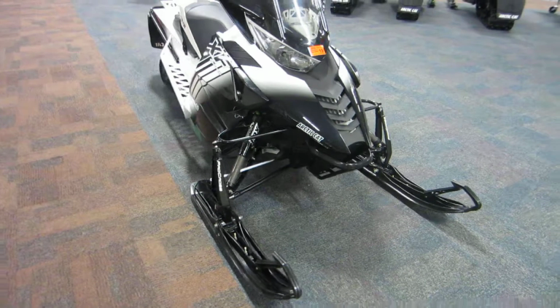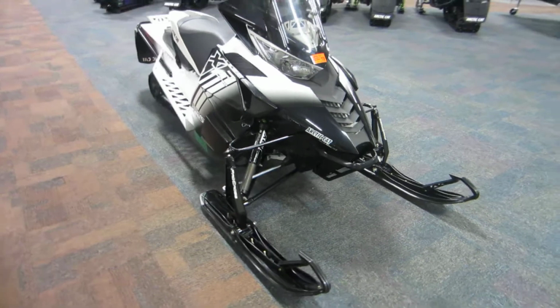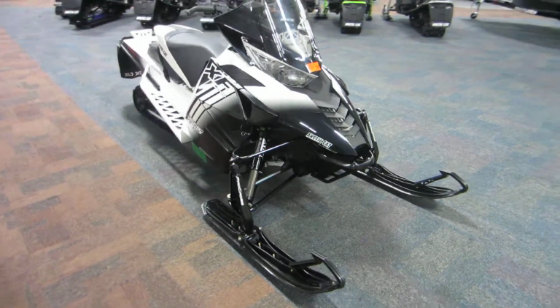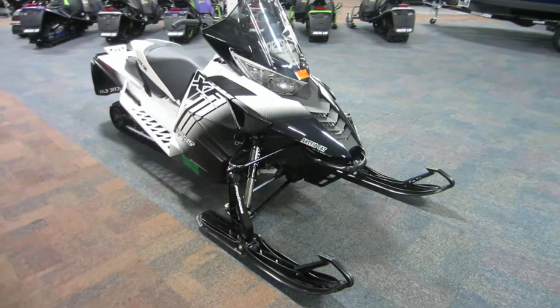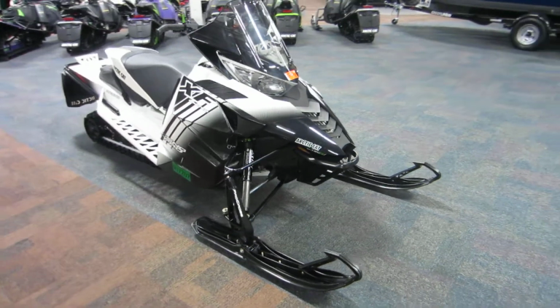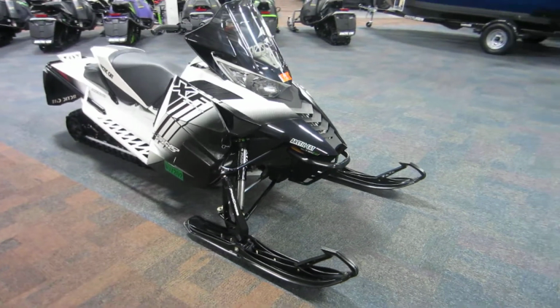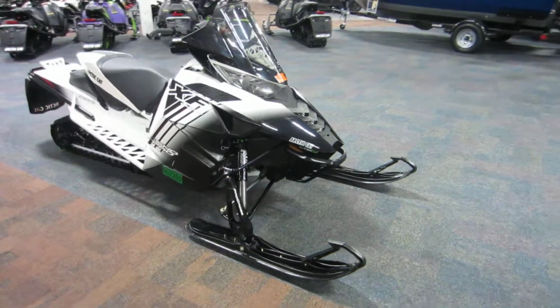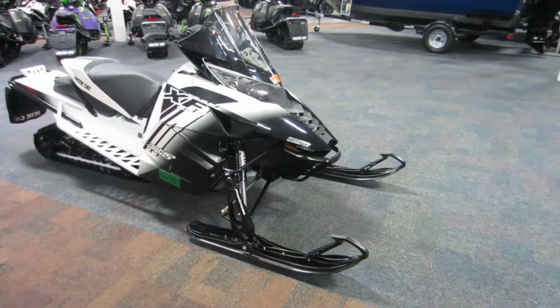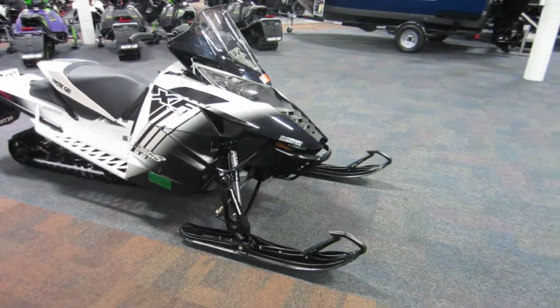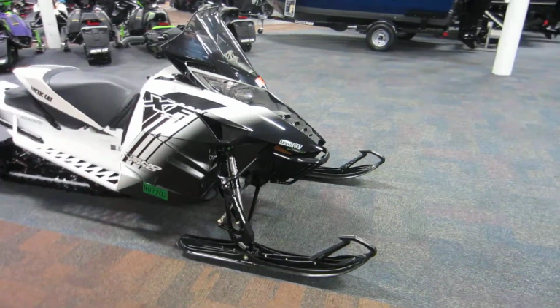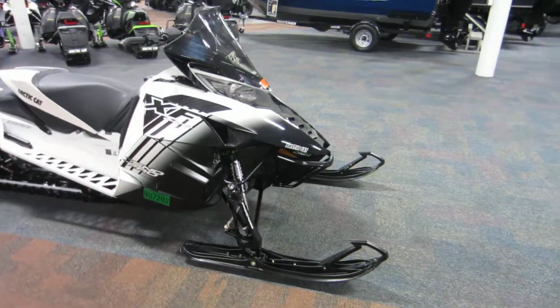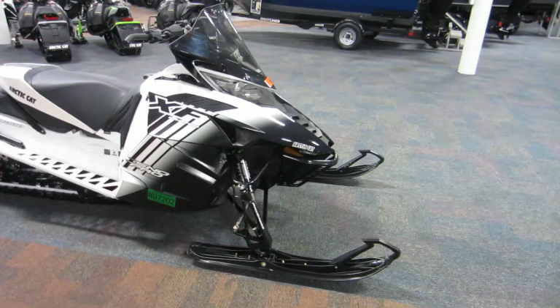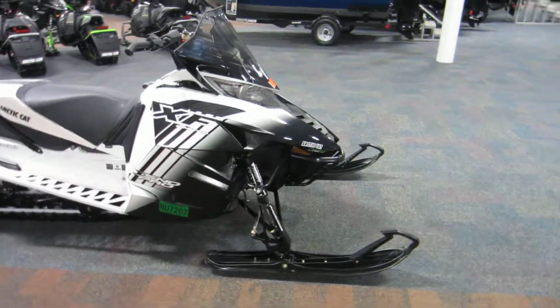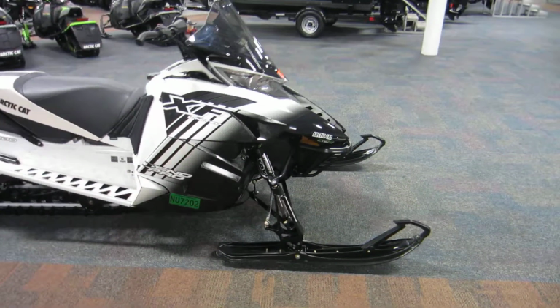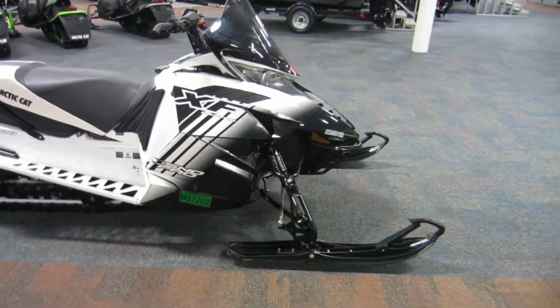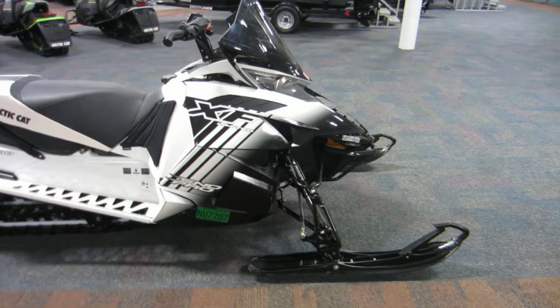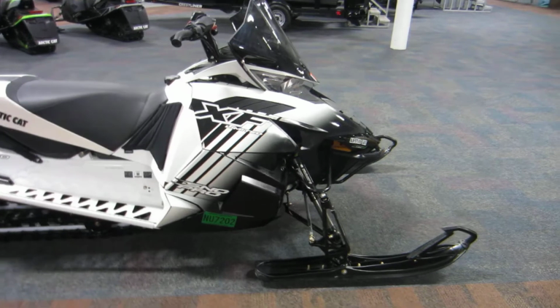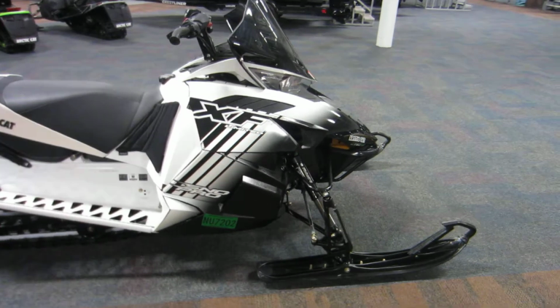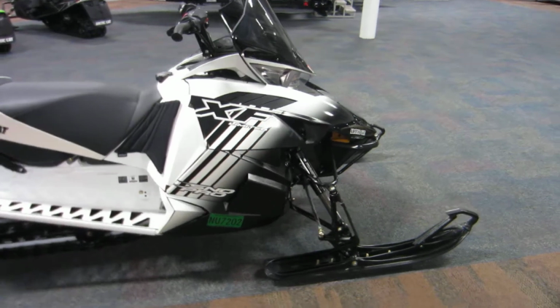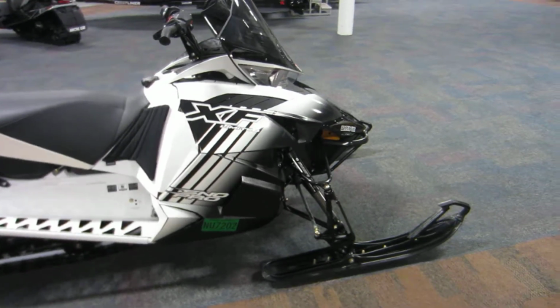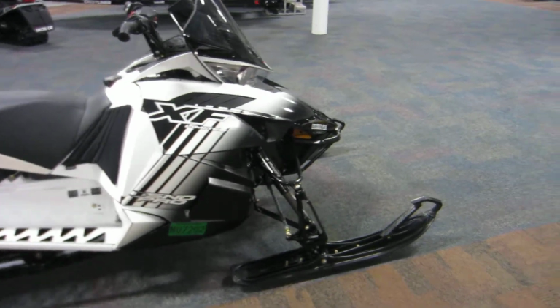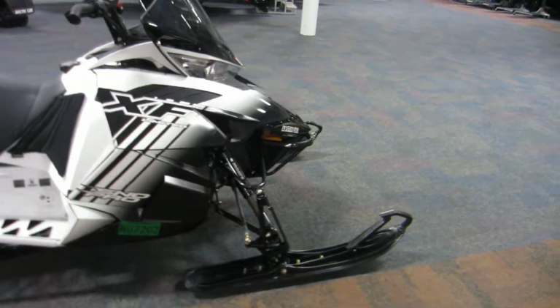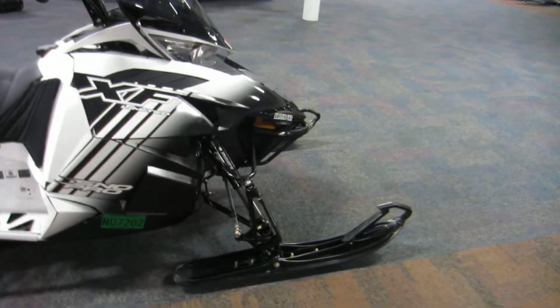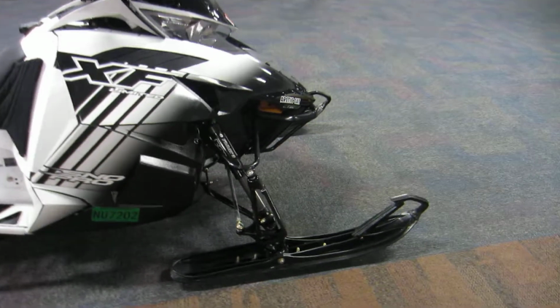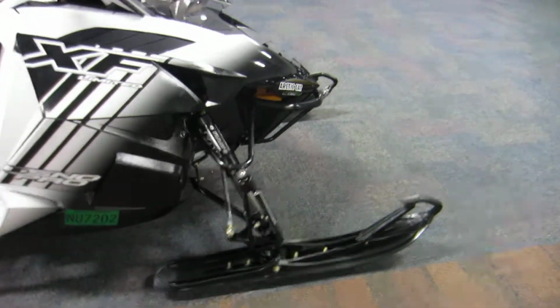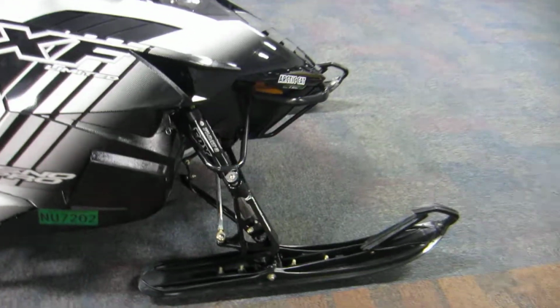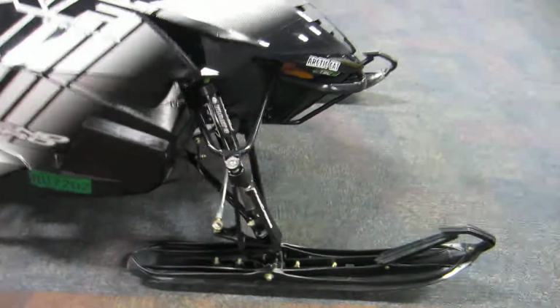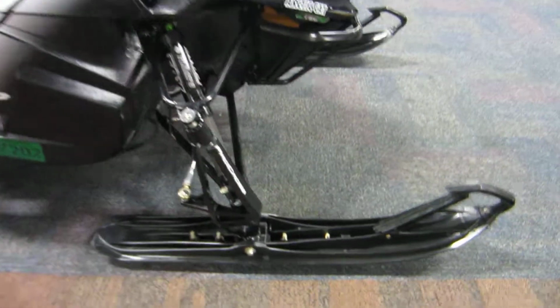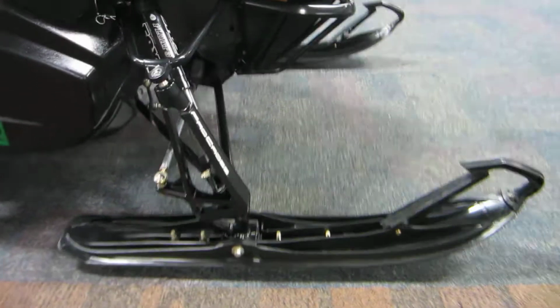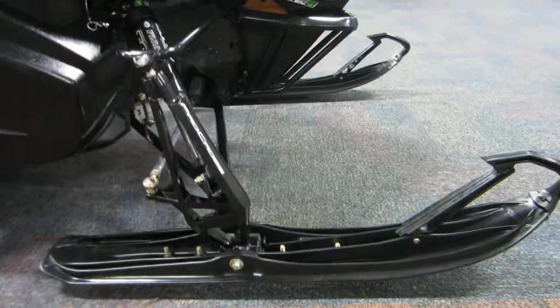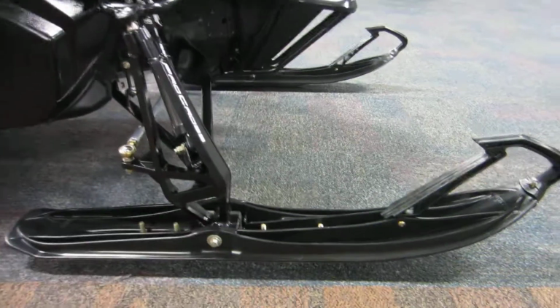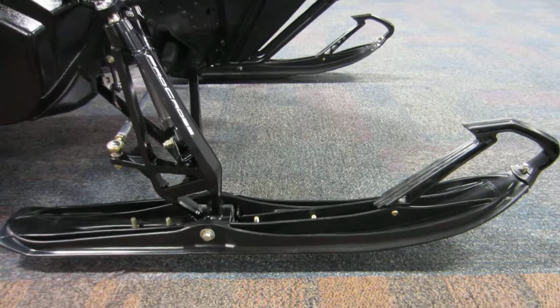It features push-button reverse and electric start. It also has six-inch dual-runner composite skis.